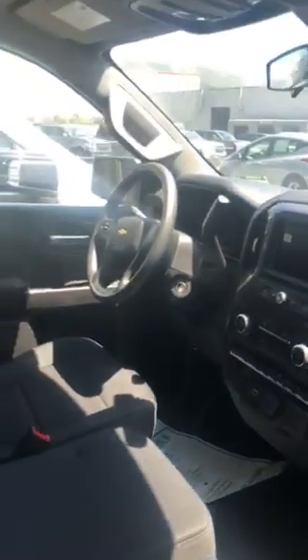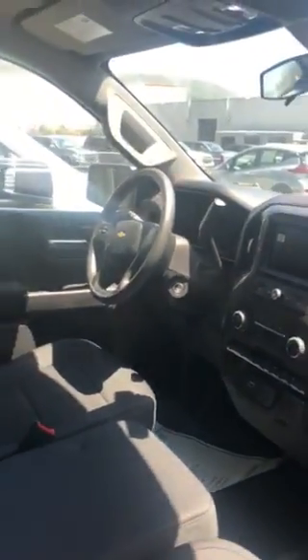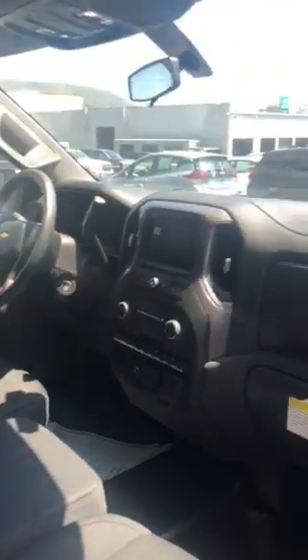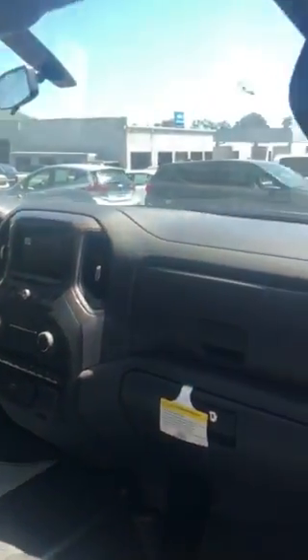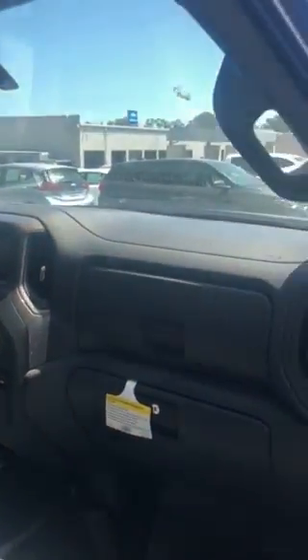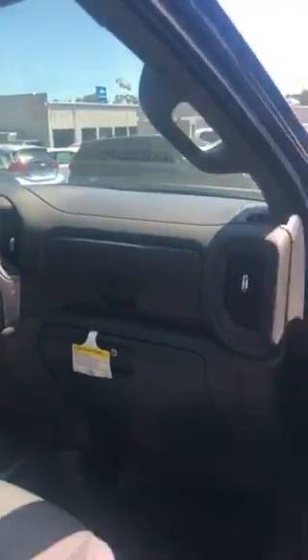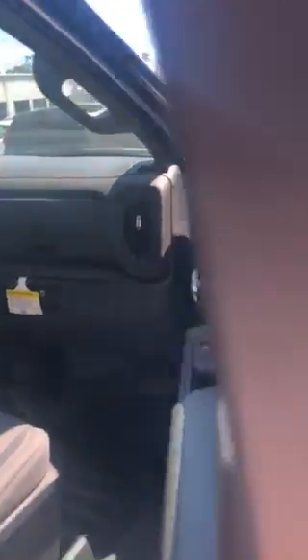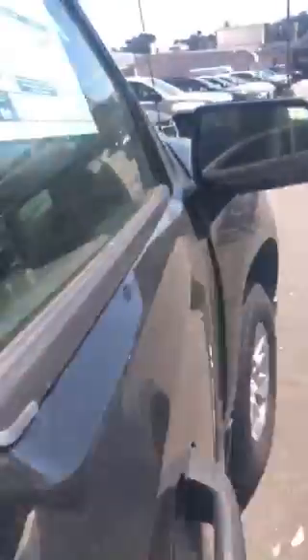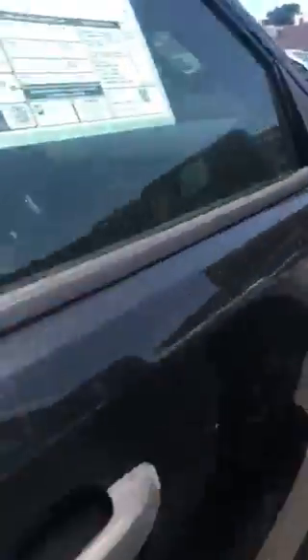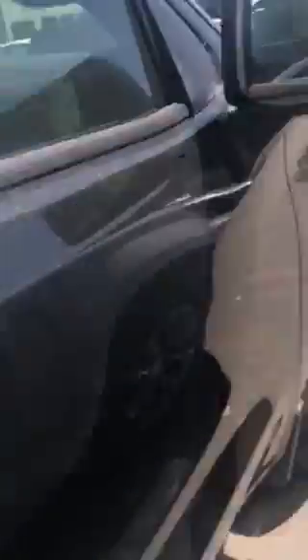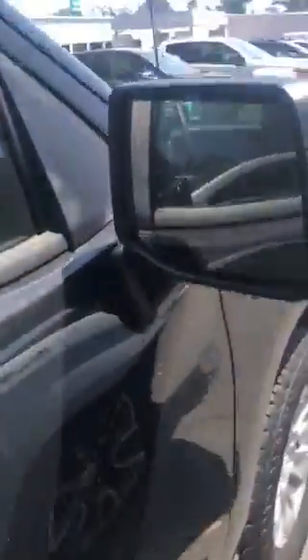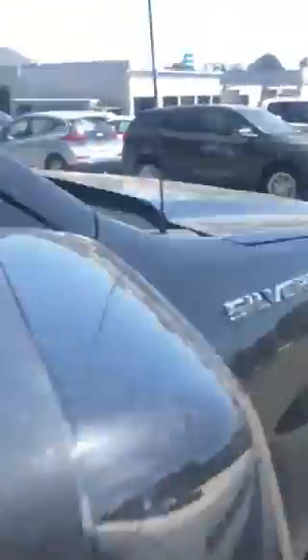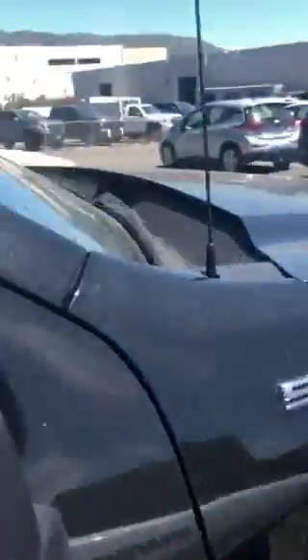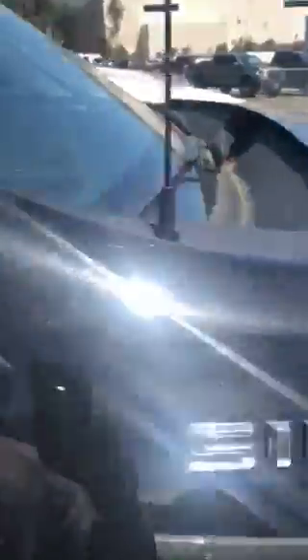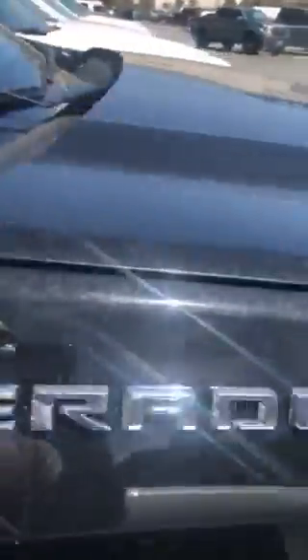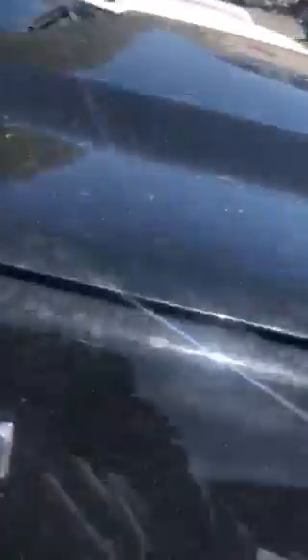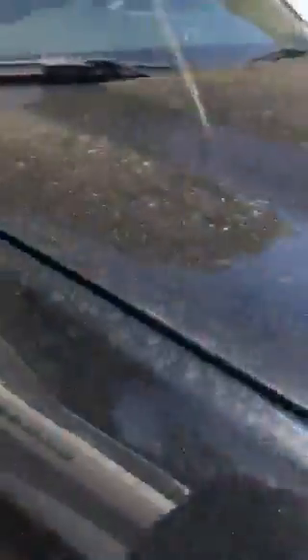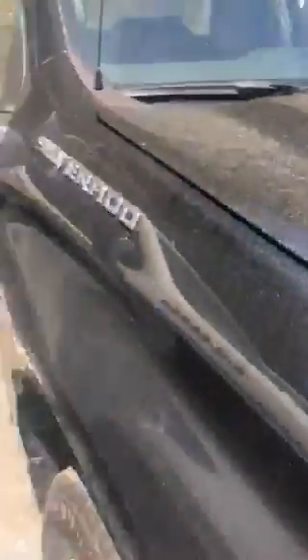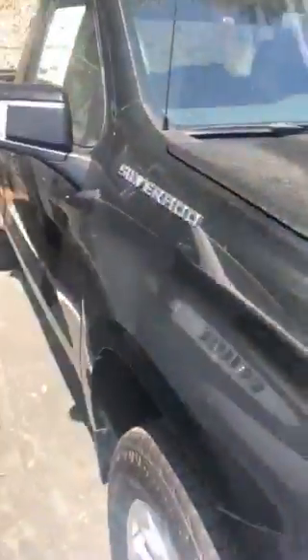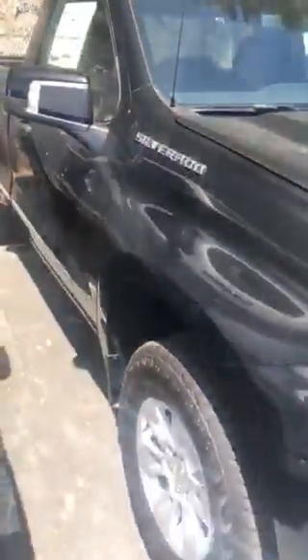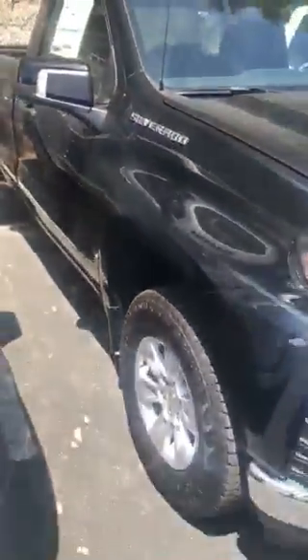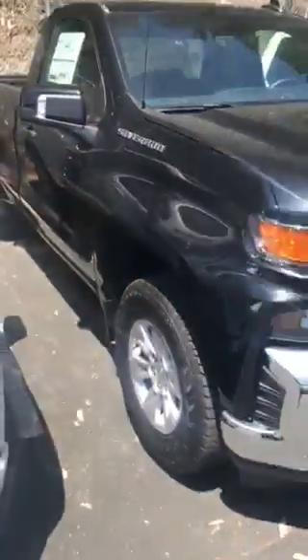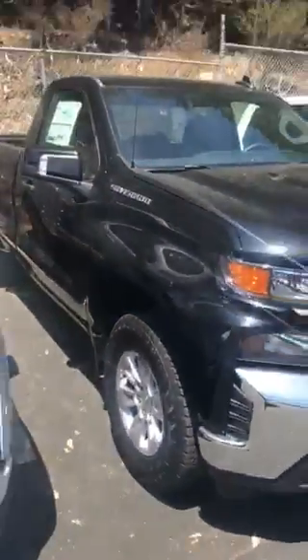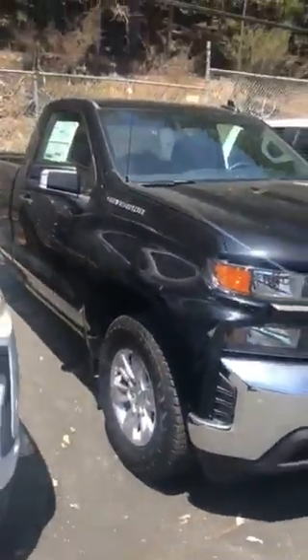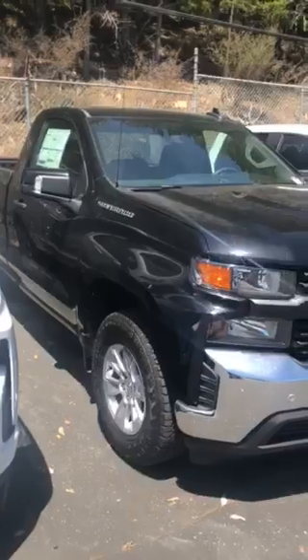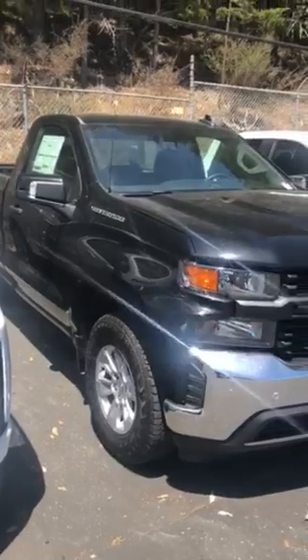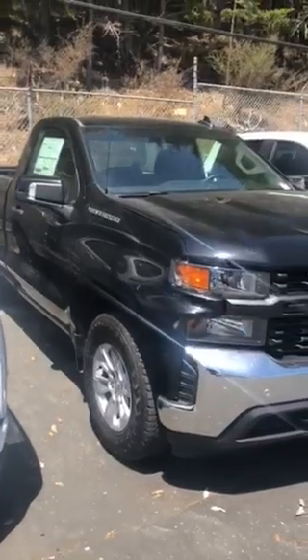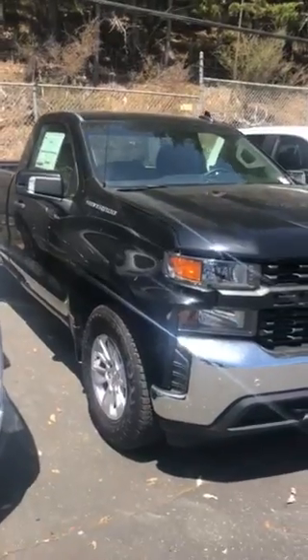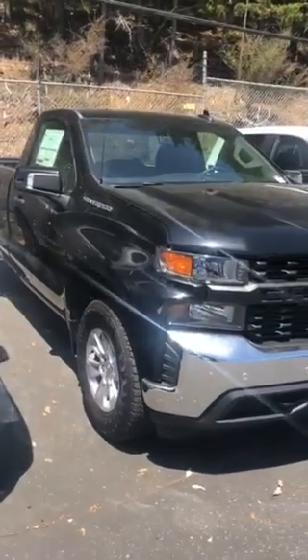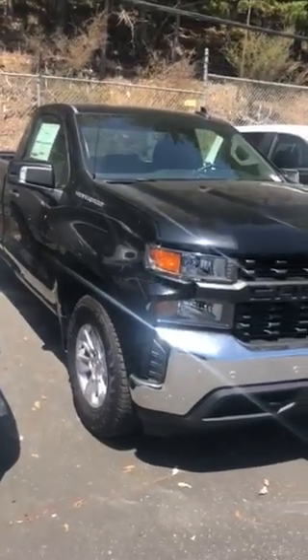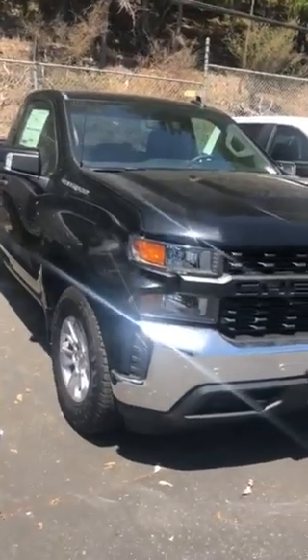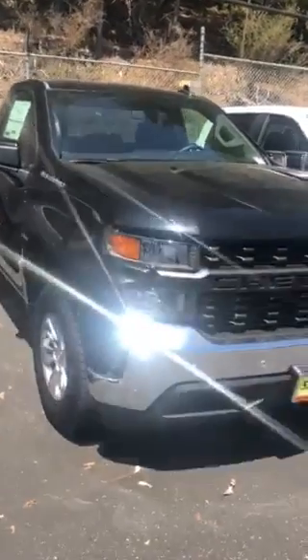Yeah, this is a nice truck. And I know this is the color that you're looking for. We have one of these on the lot right now.